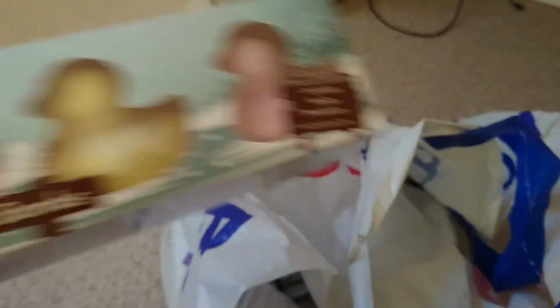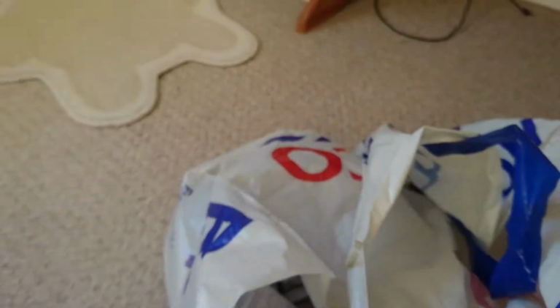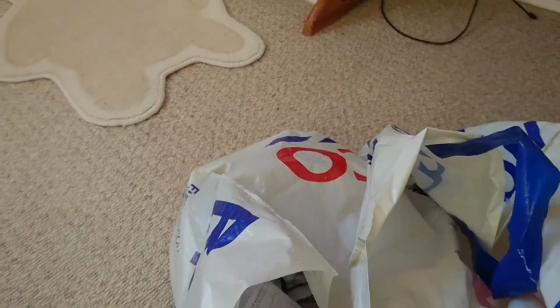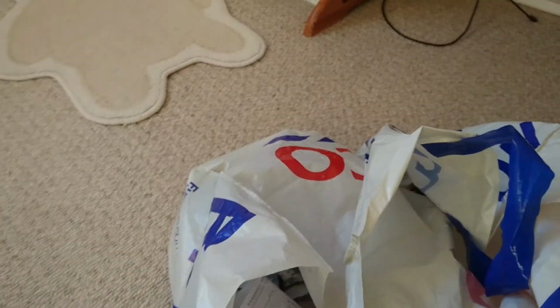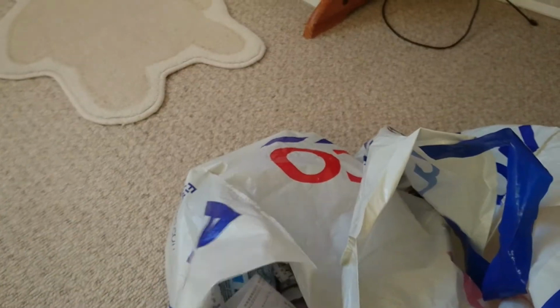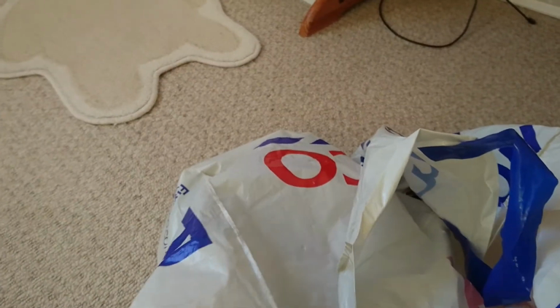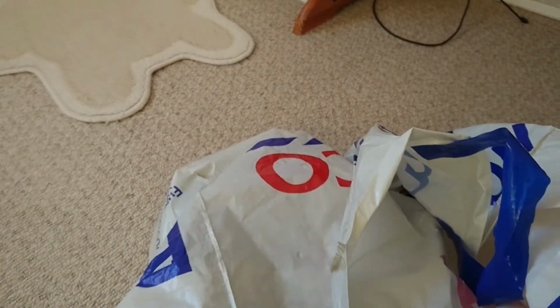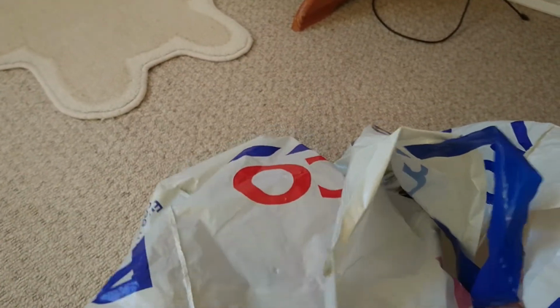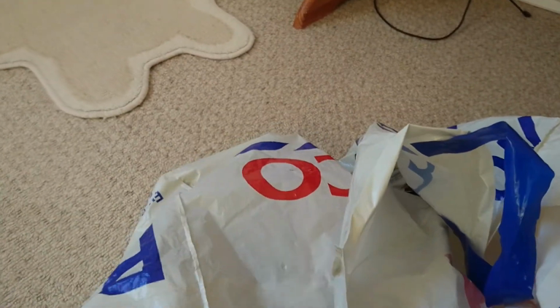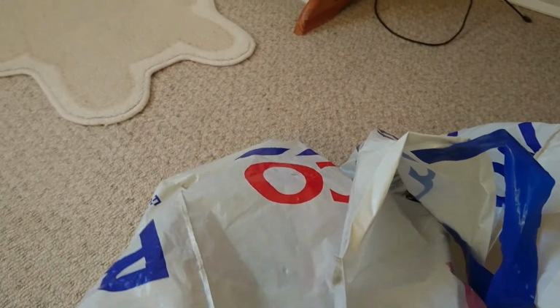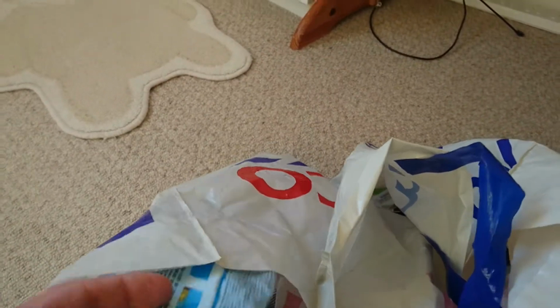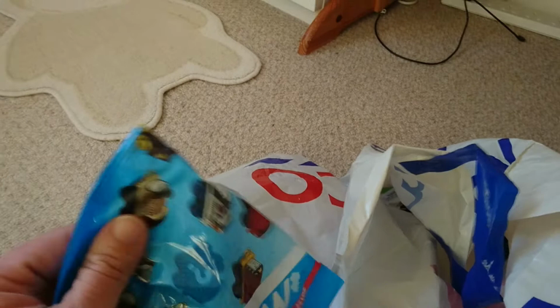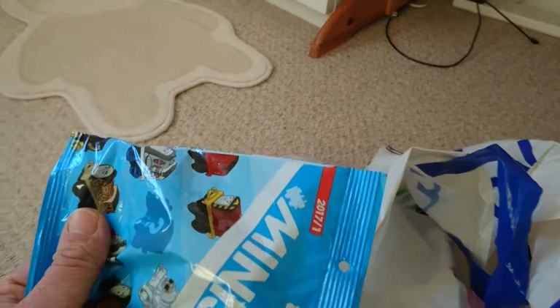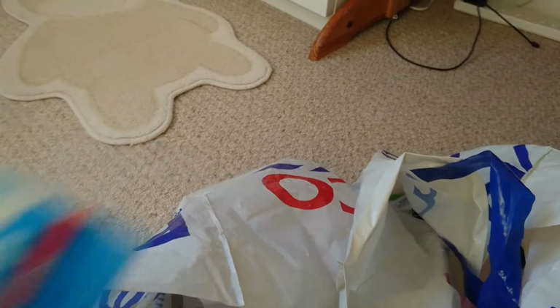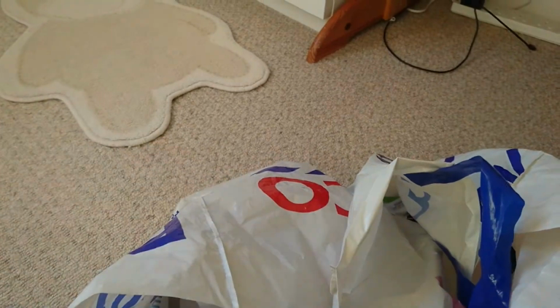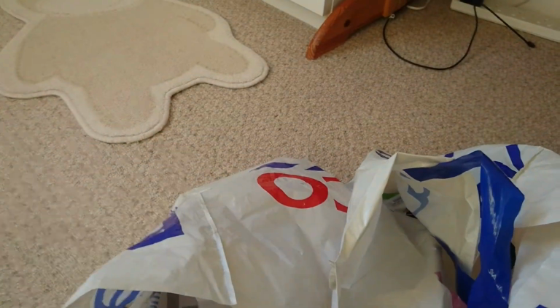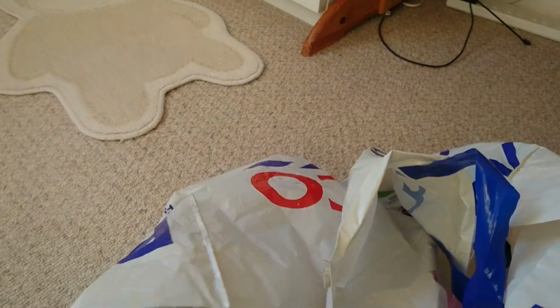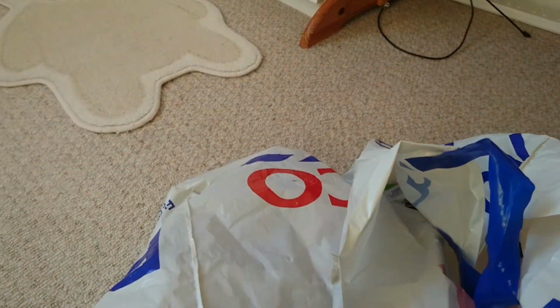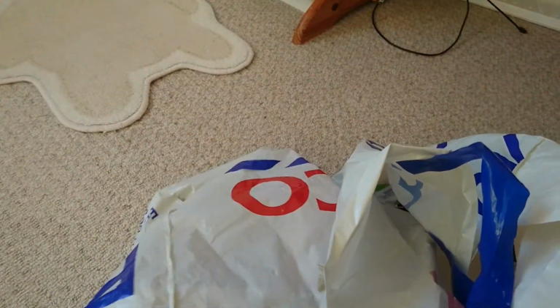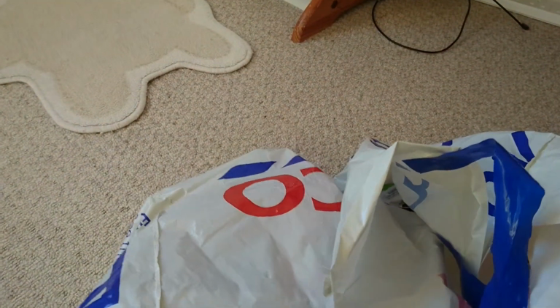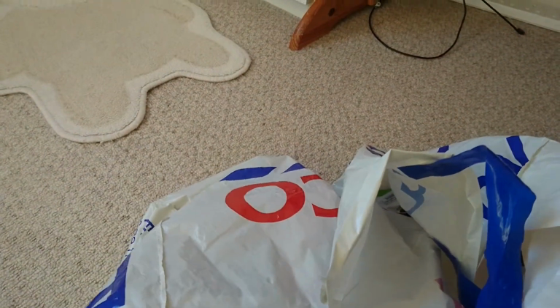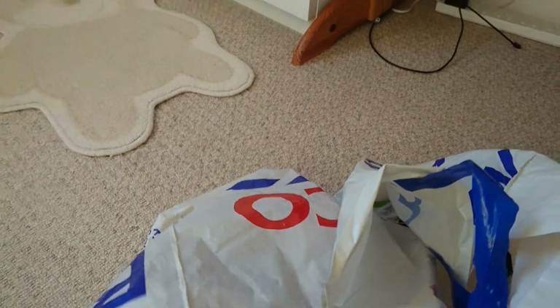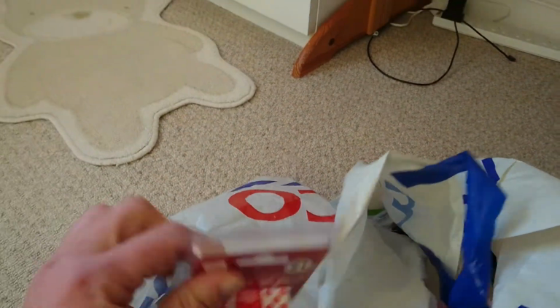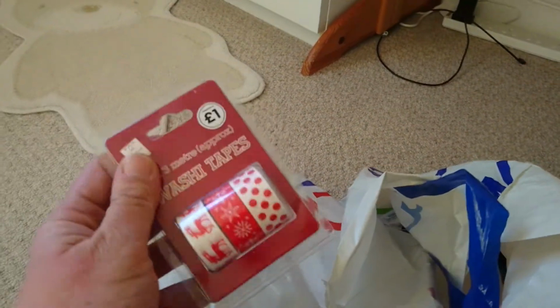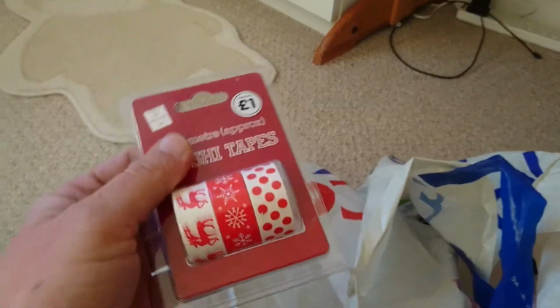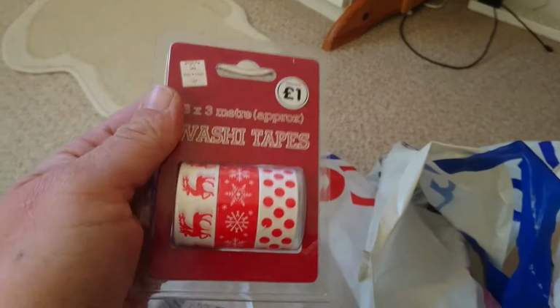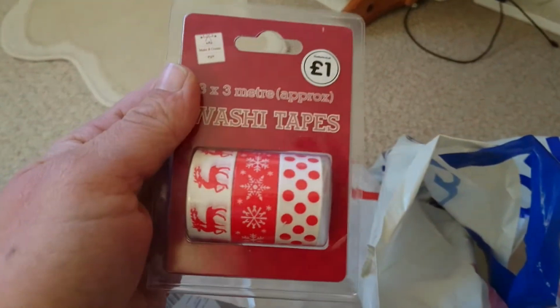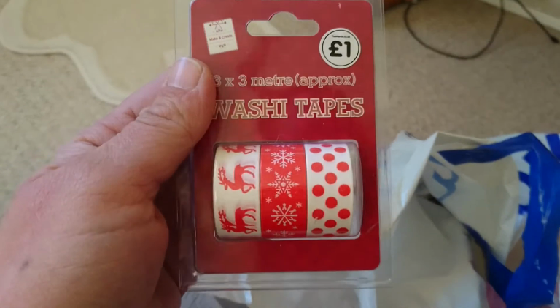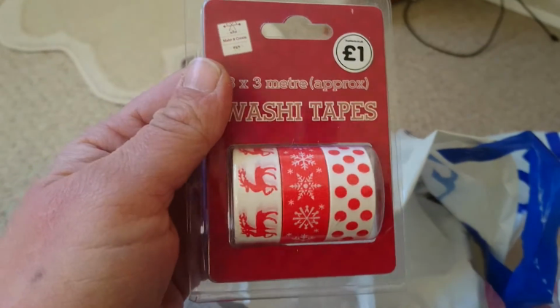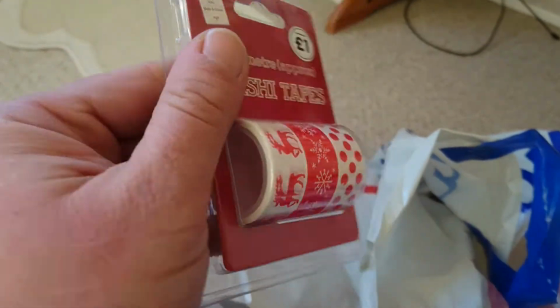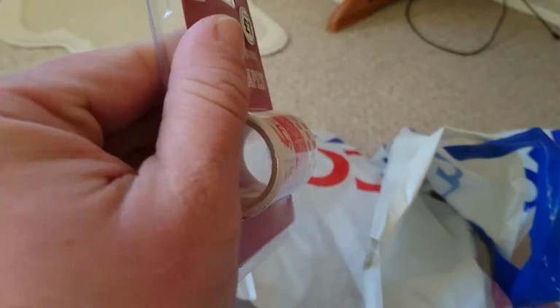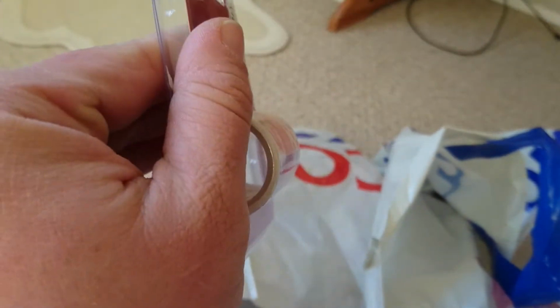I also saw these new bath bombs and they are little ducks — we have lavender, vanilla, and strawberry. Three little duck bath bombs!